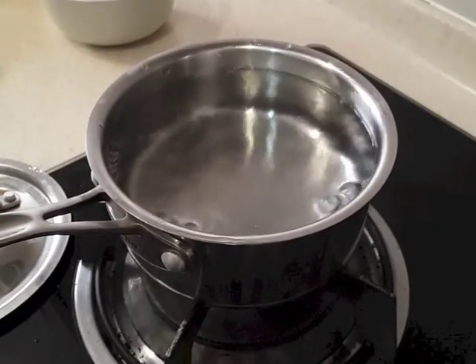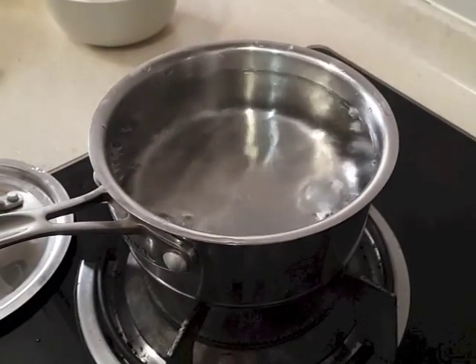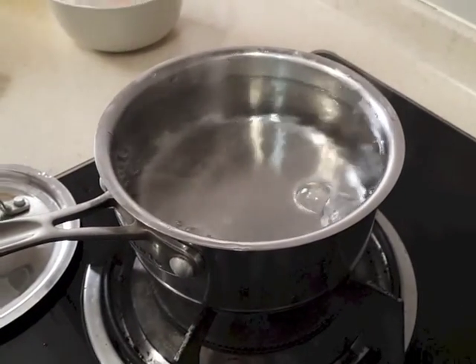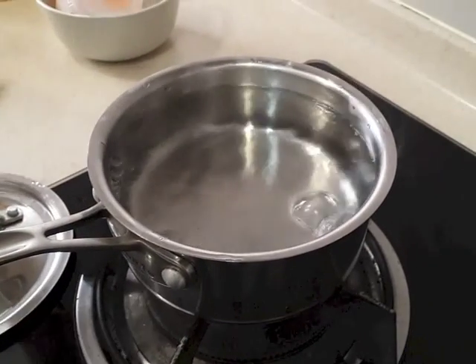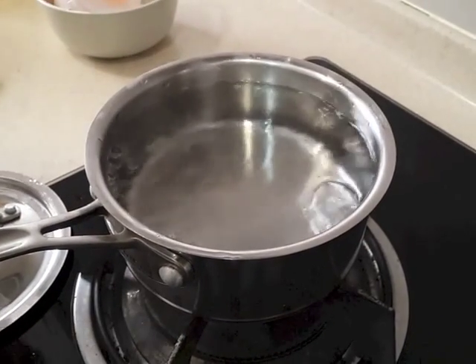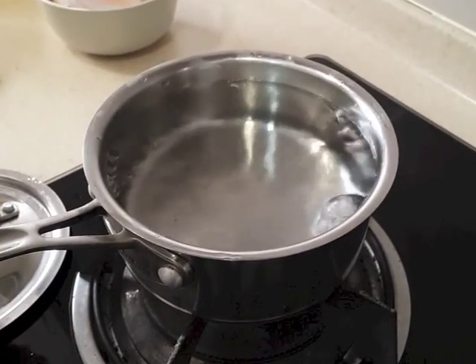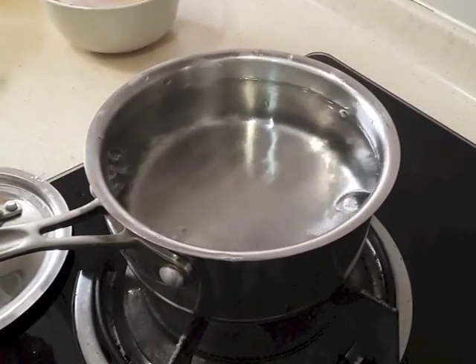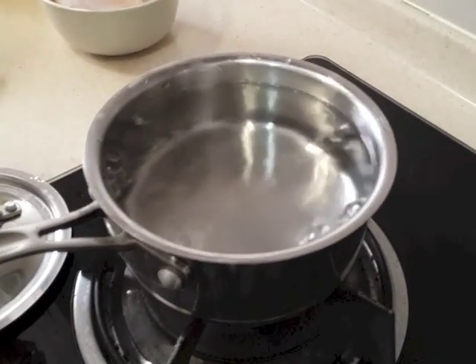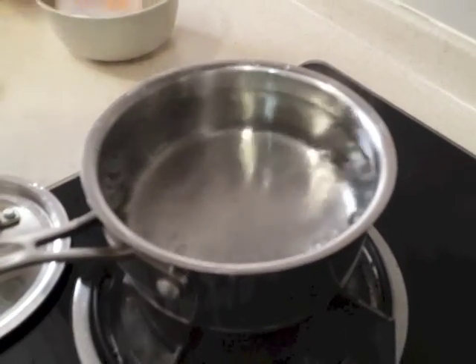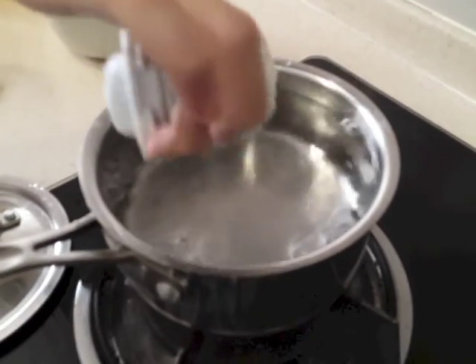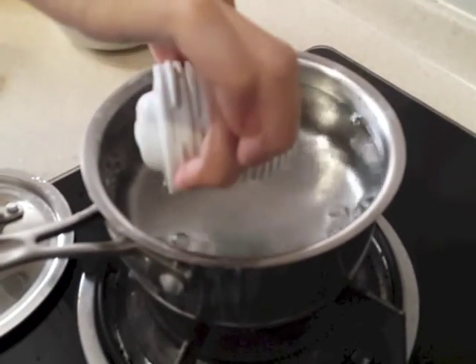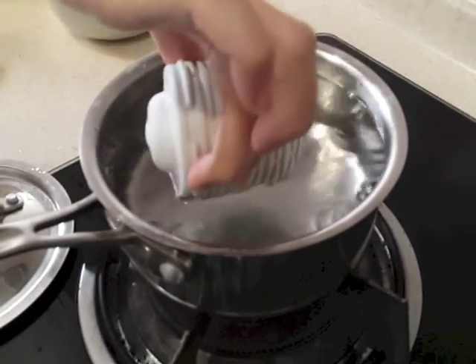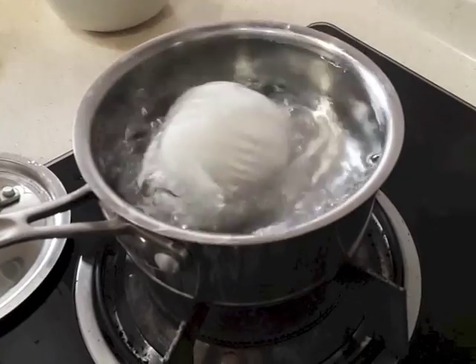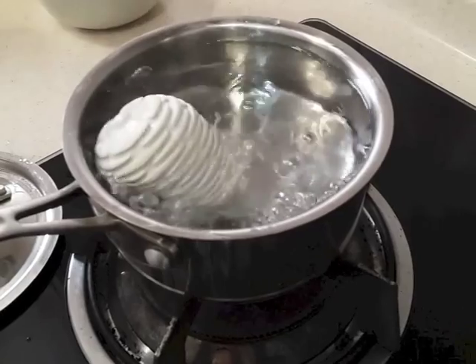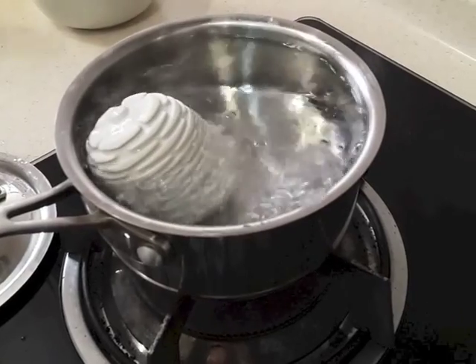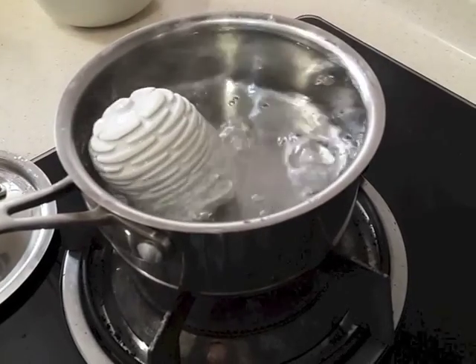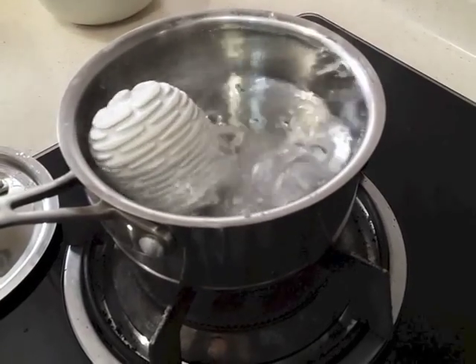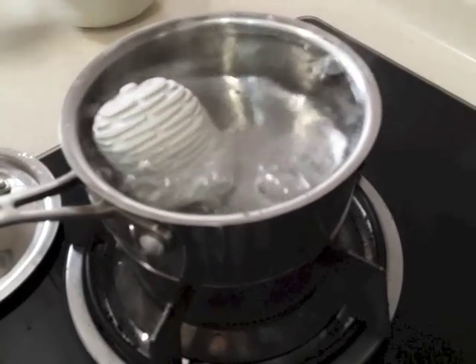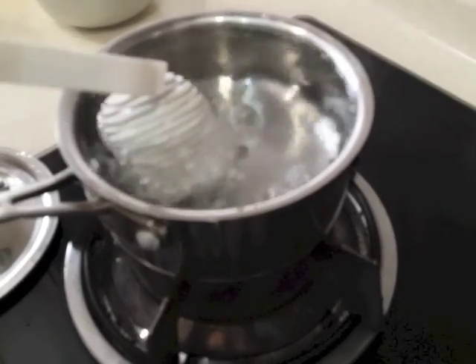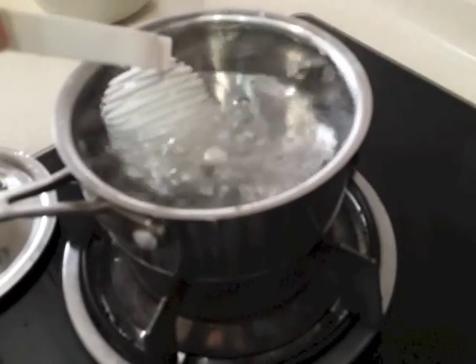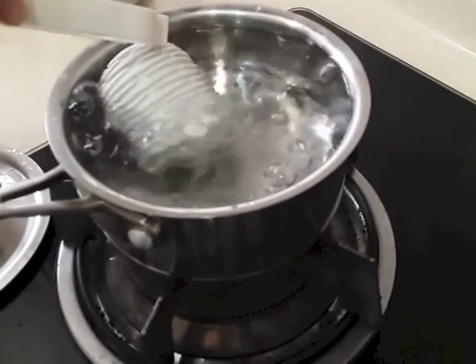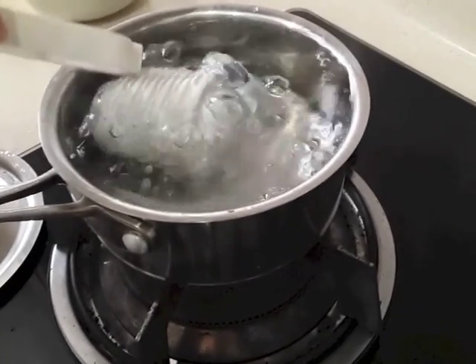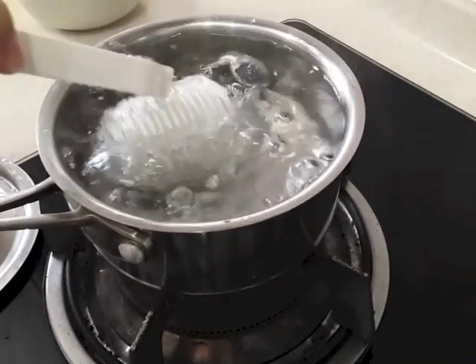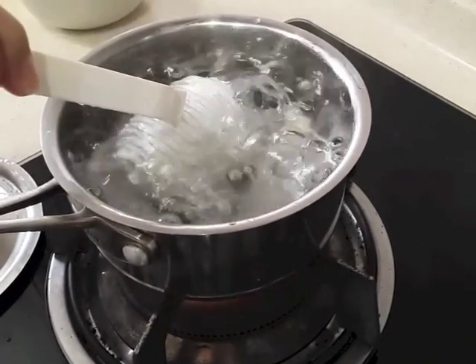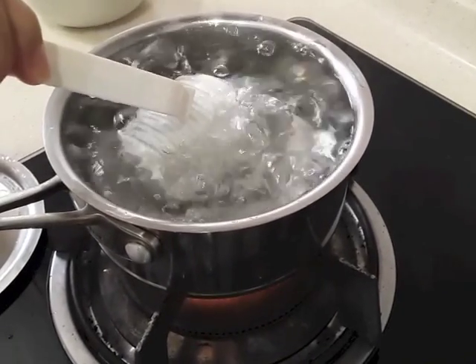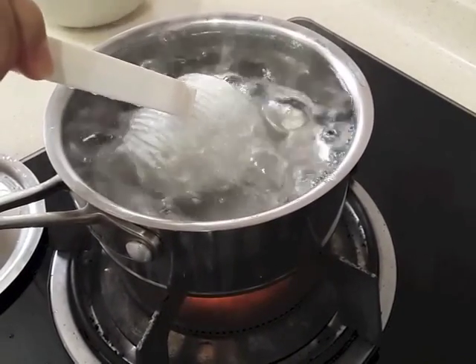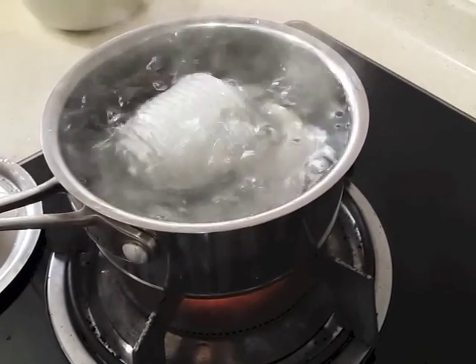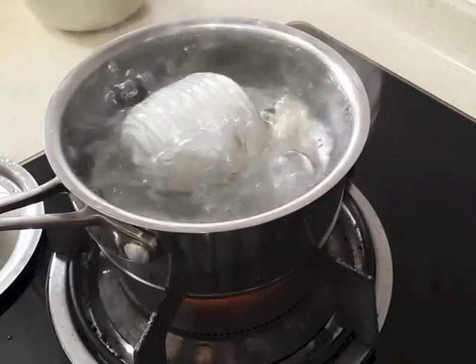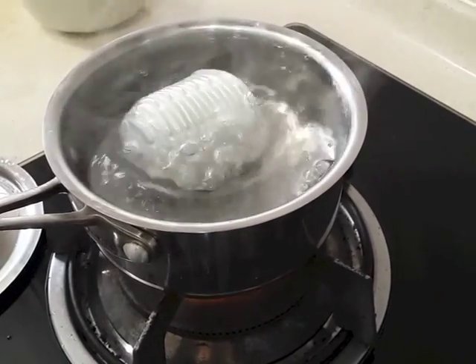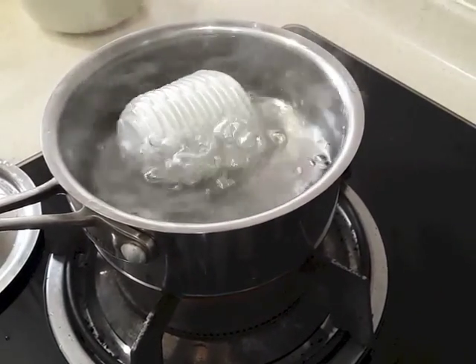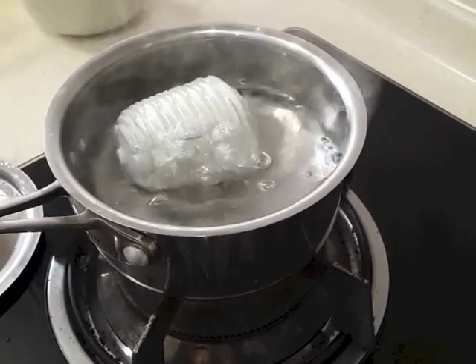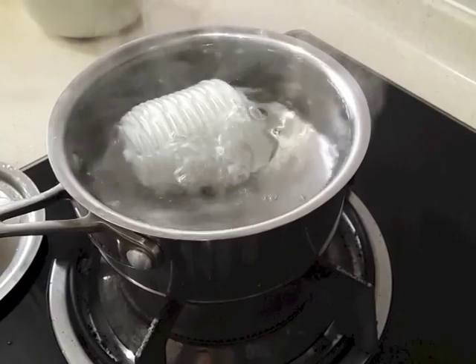In a pot of boiling water, all you need to do is drop your Yumi sideways. Make sure it's submerged in water and boil for 25 minutes.